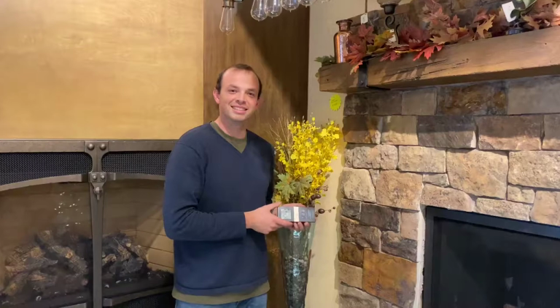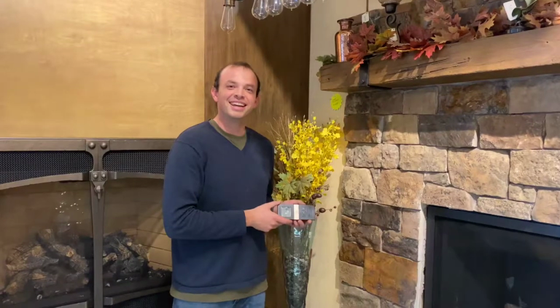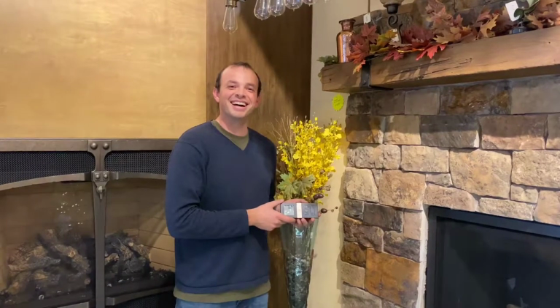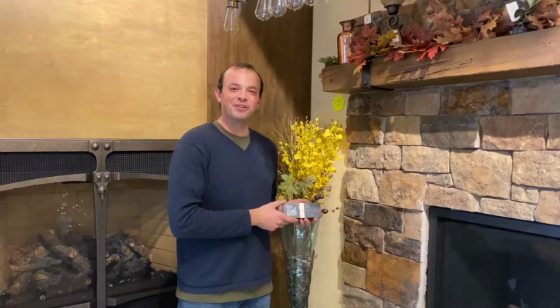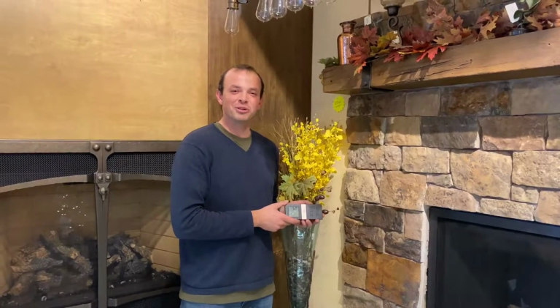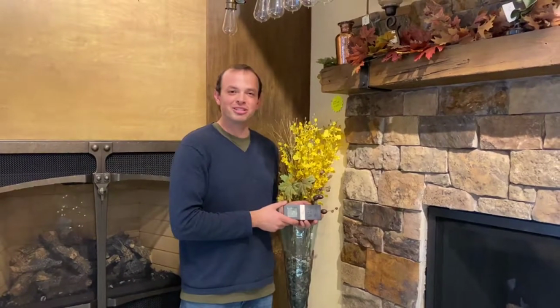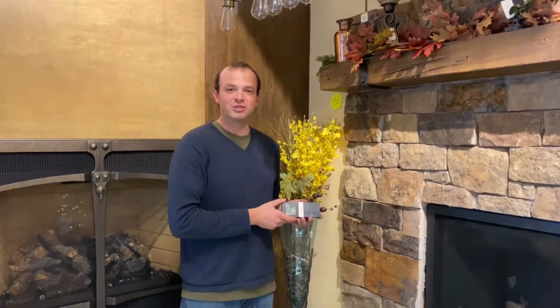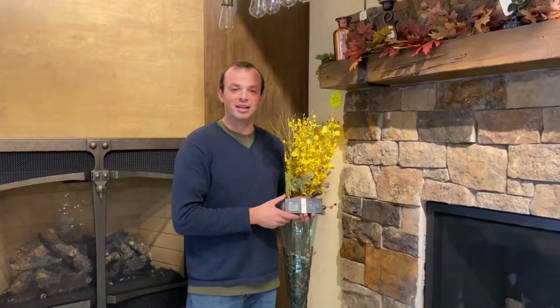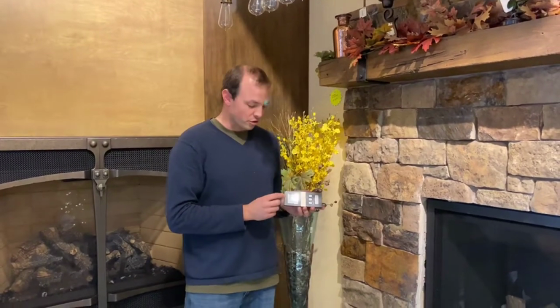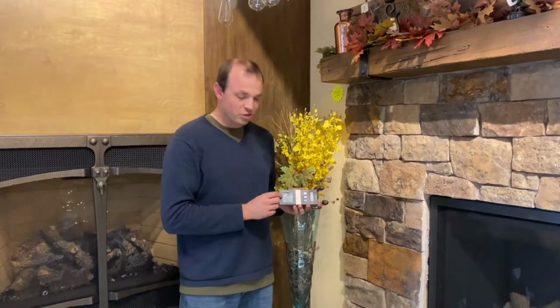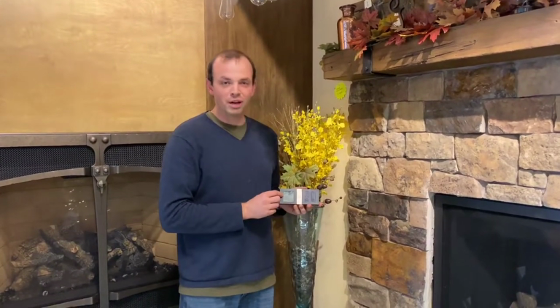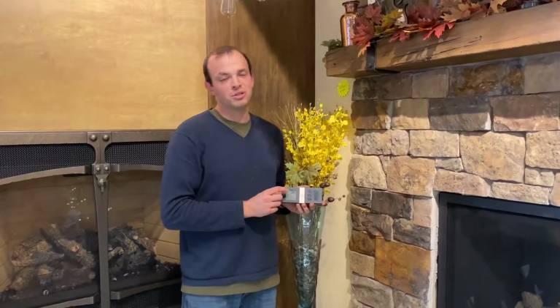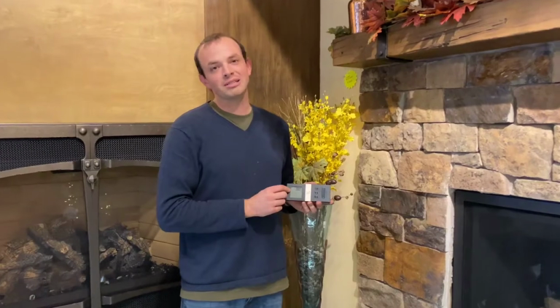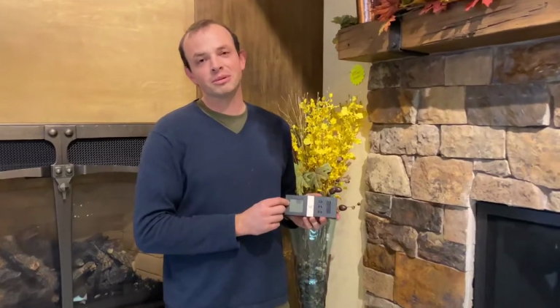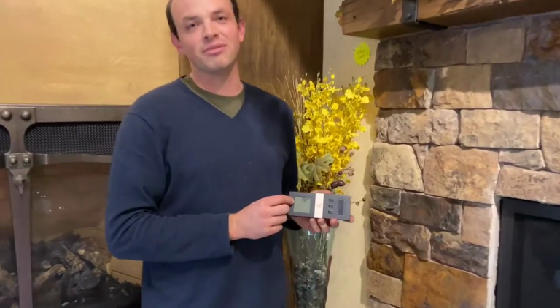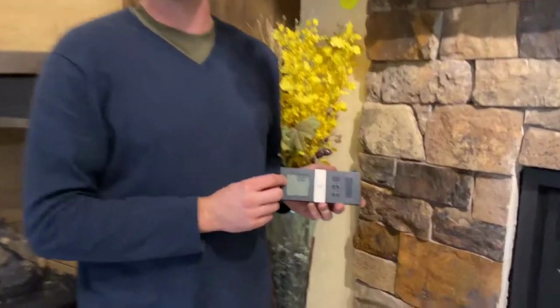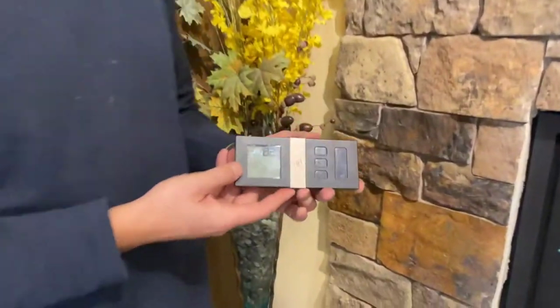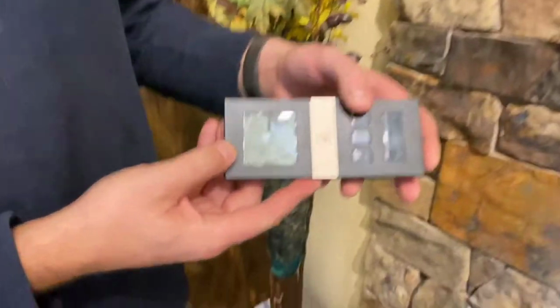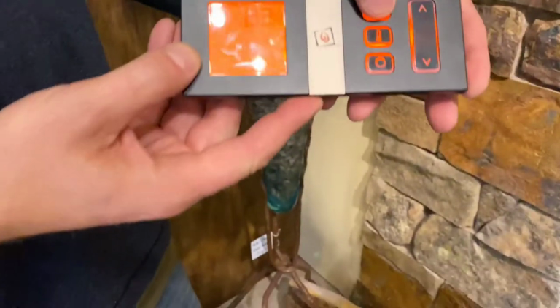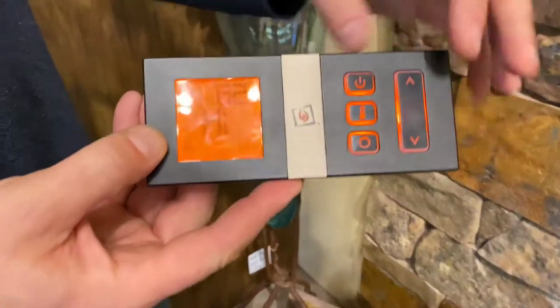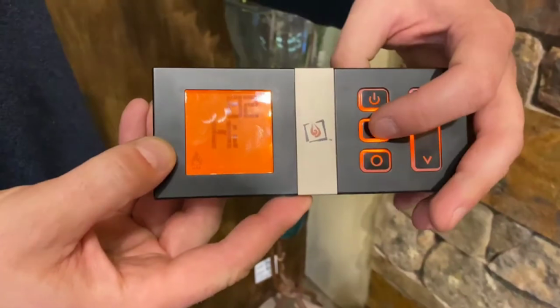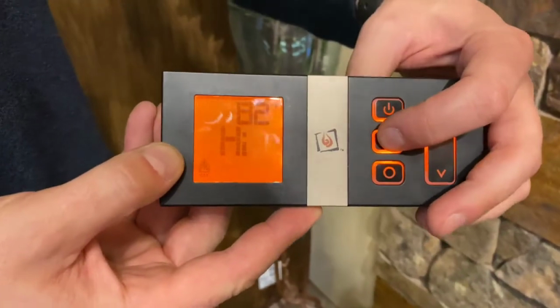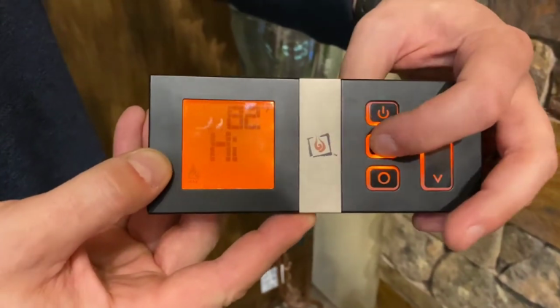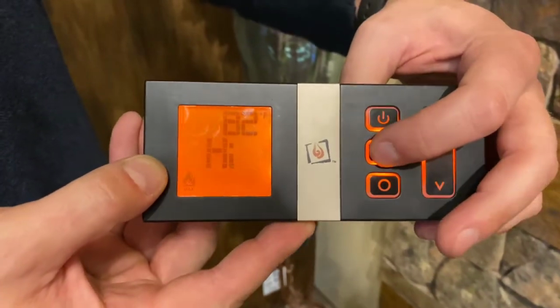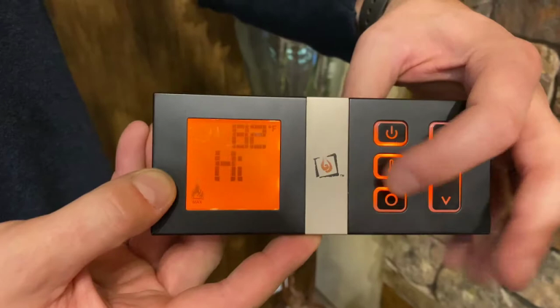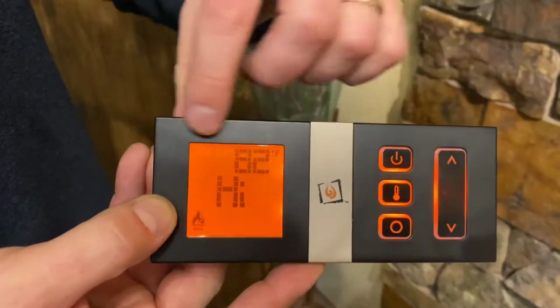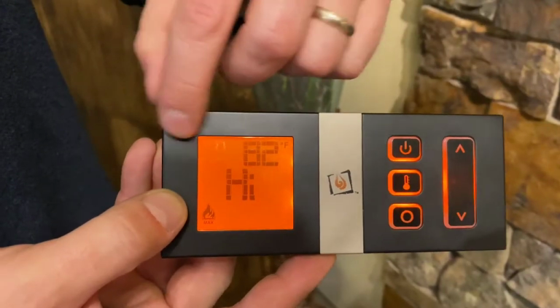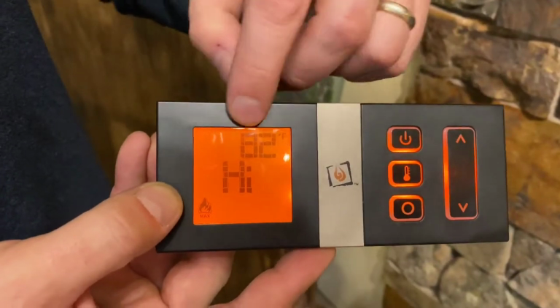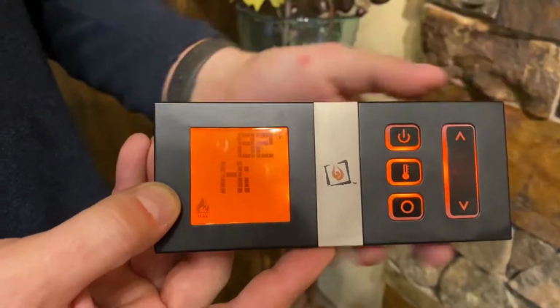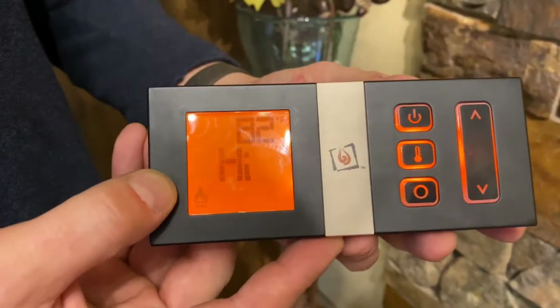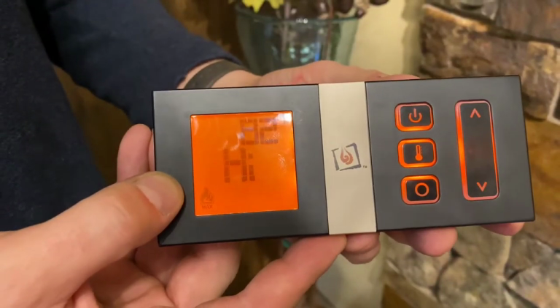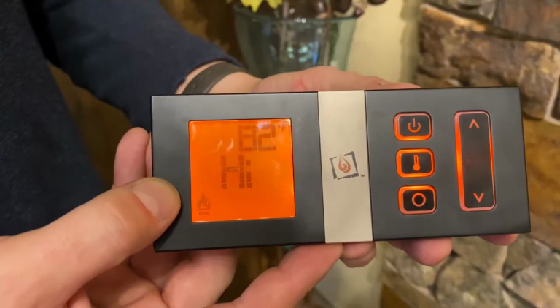Hey guys, Phil here with Quality Stoves and Spot. So you're using your remote, but you've lost the thermostat function and it won't work anymore. You push power, you hit the button, and it doesn't do anything. I'm going to show you how to fix that.